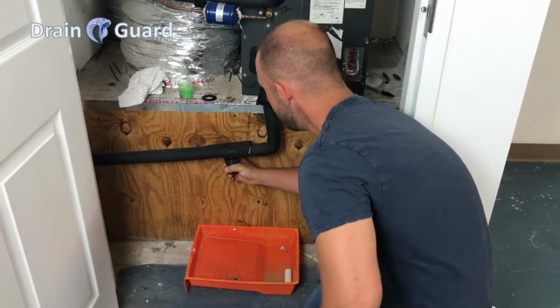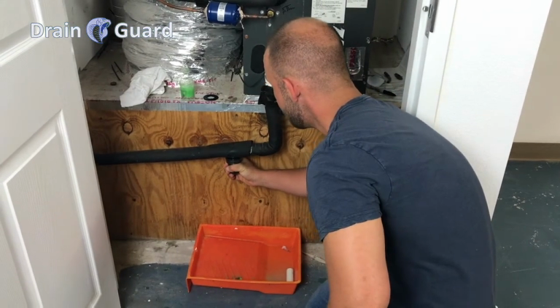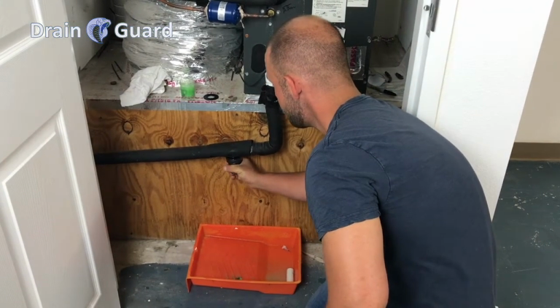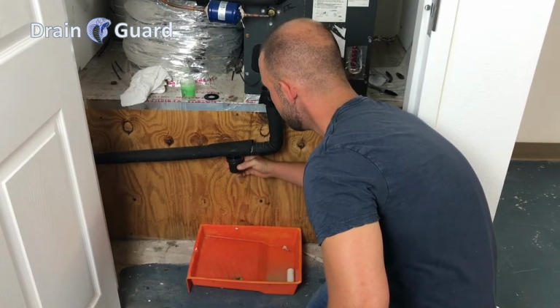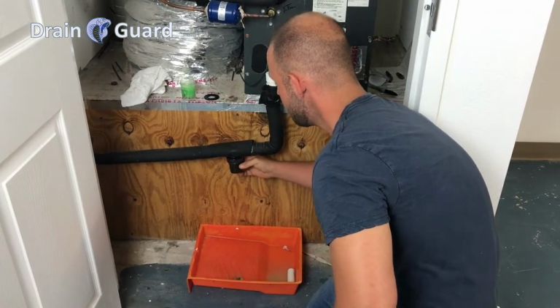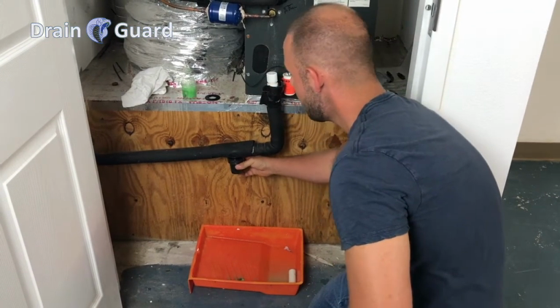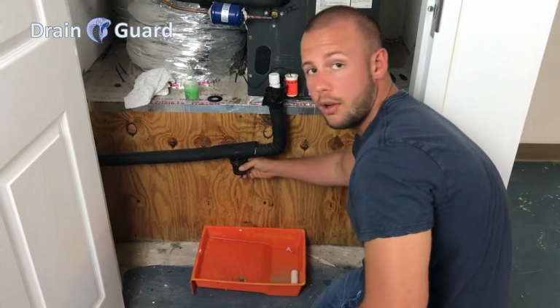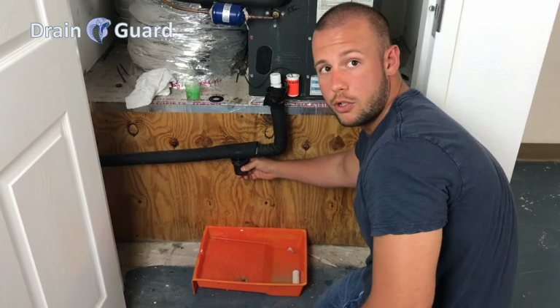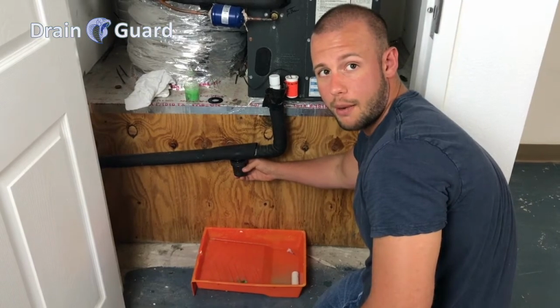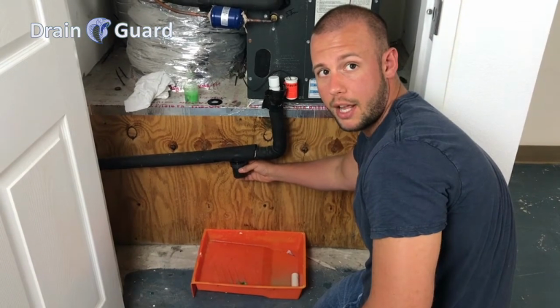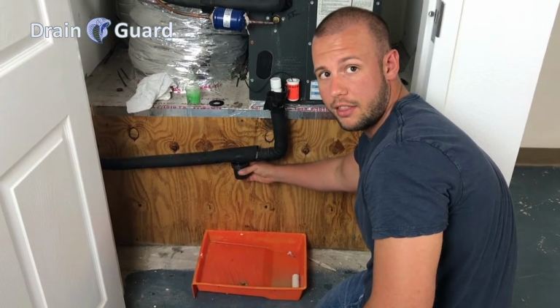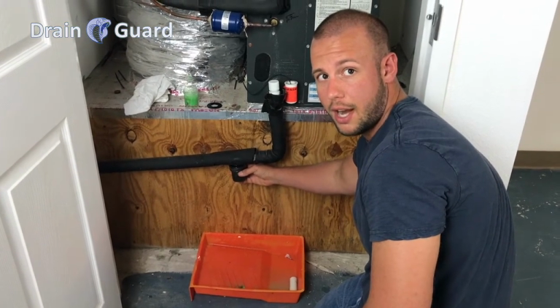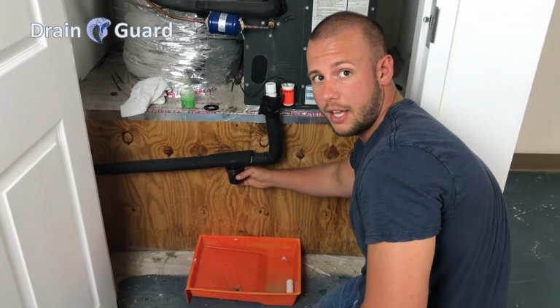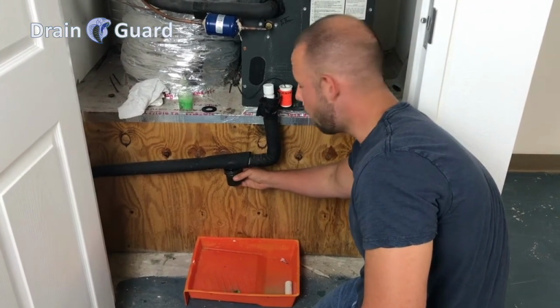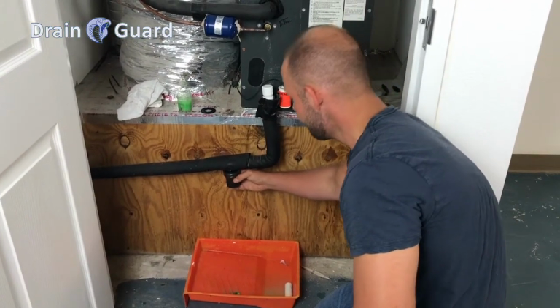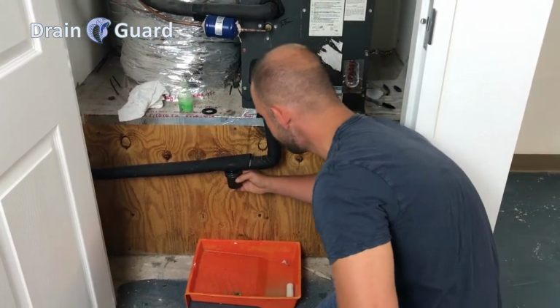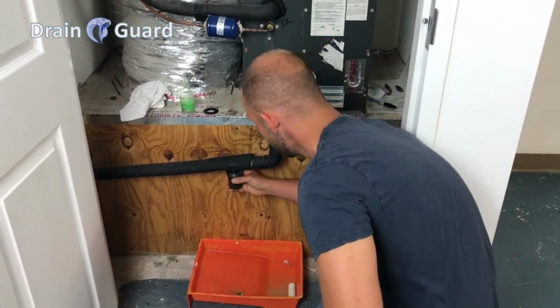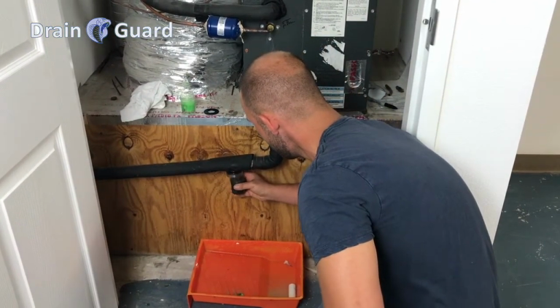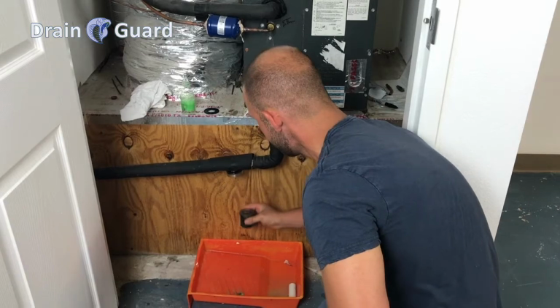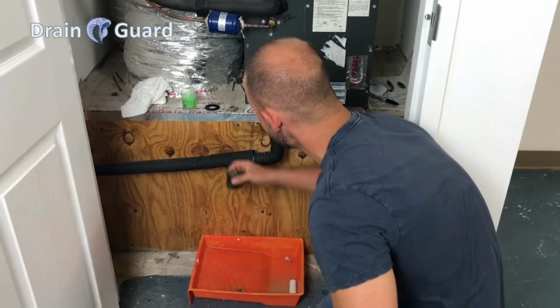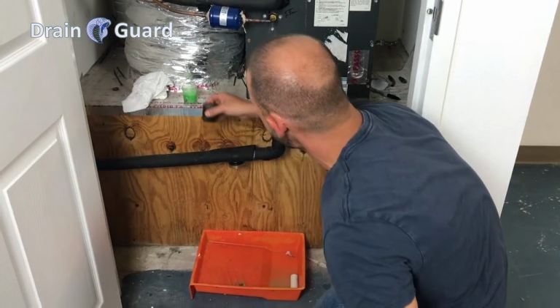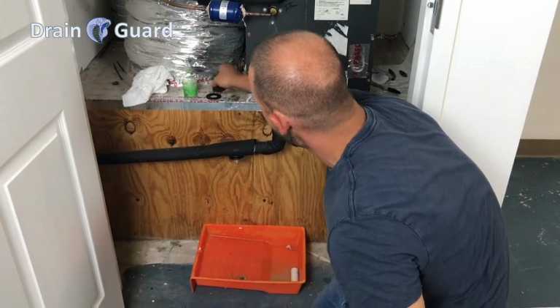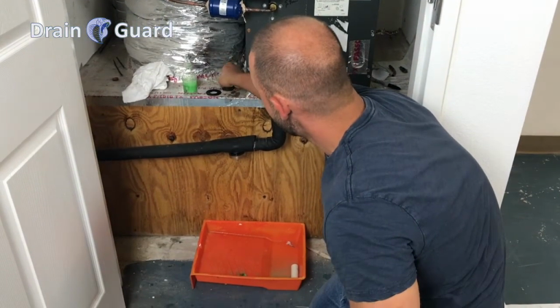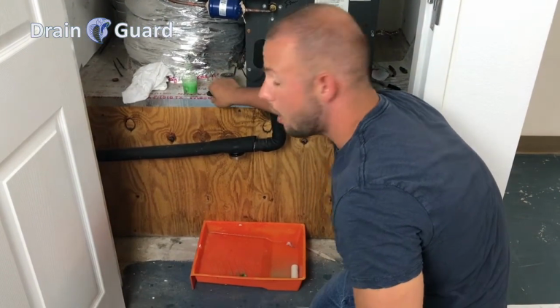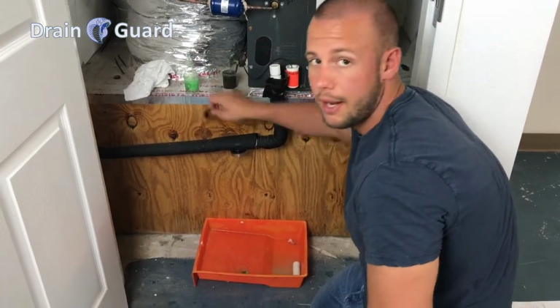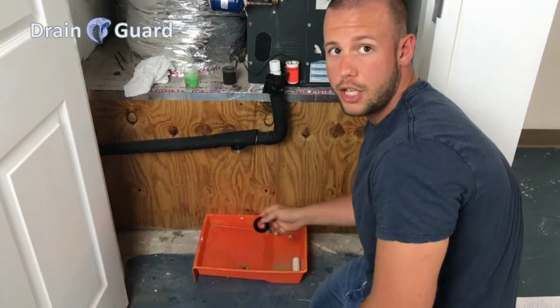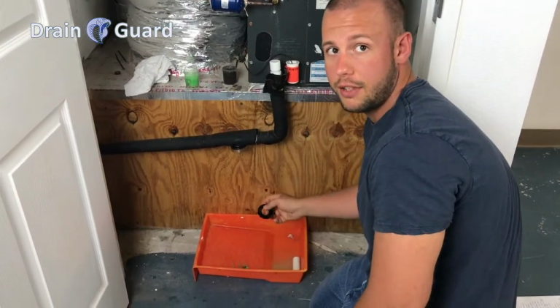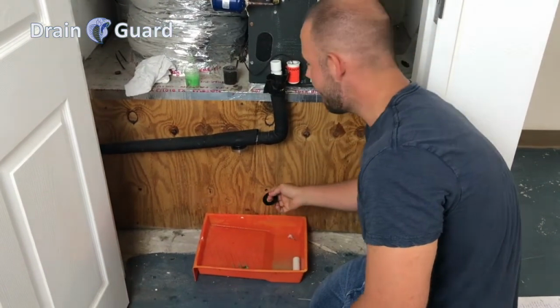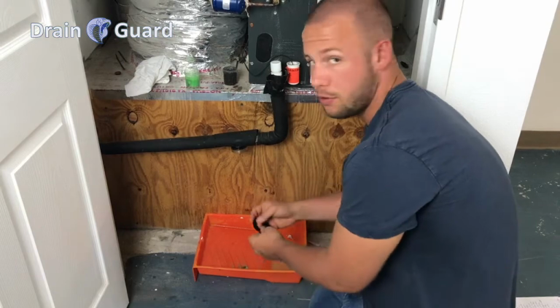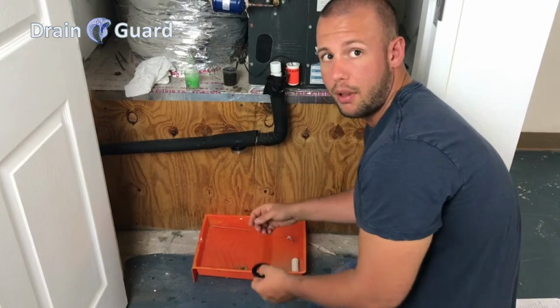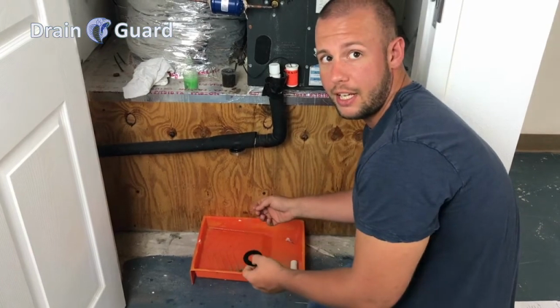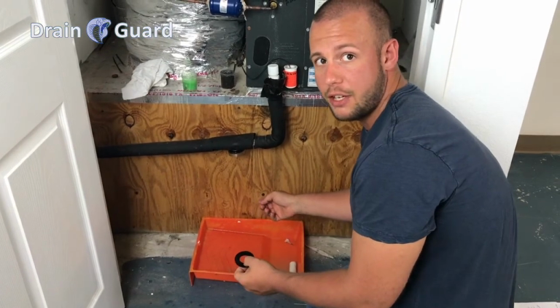You simply just unscrew the cartridge. Always put a tray or bucket underneath the drain to catch any water. We always recommend changing the gasket, which we supply in each packaging.